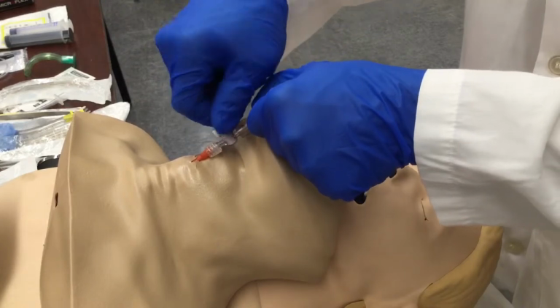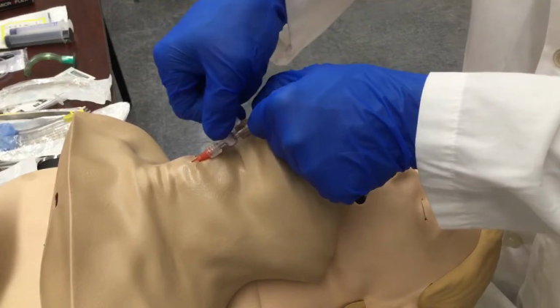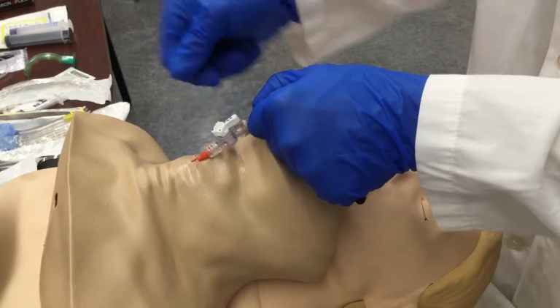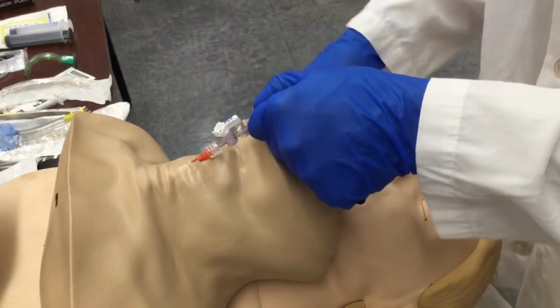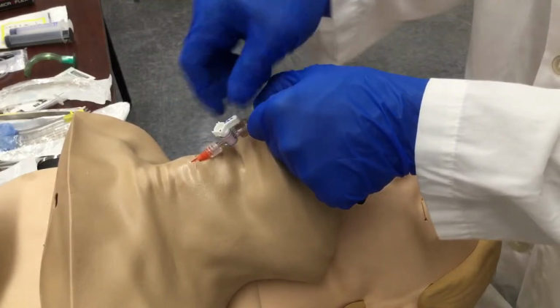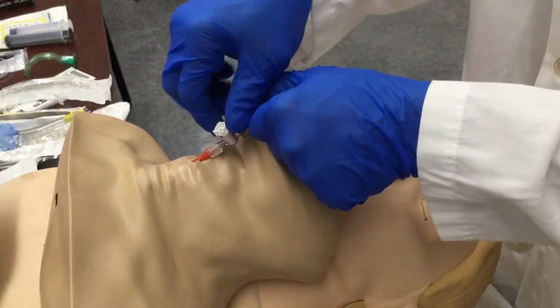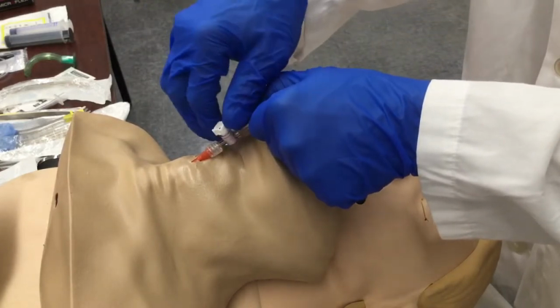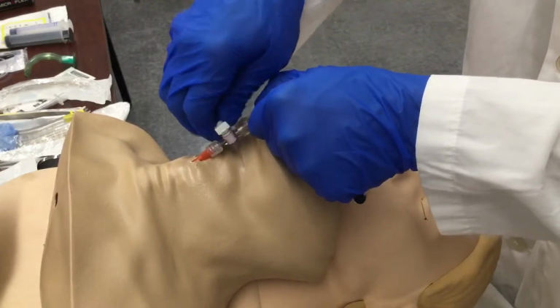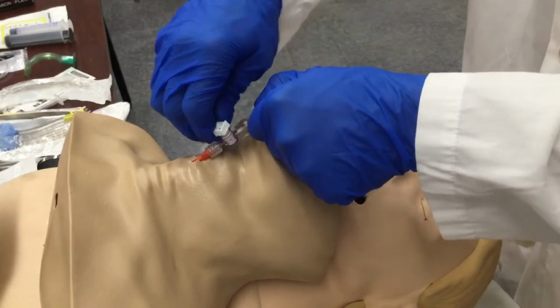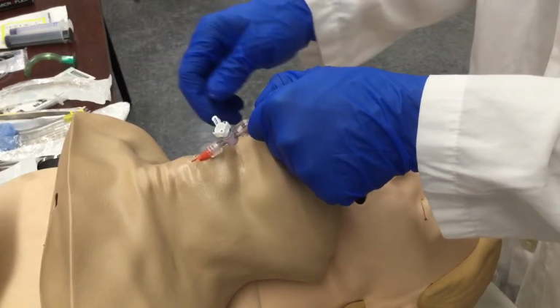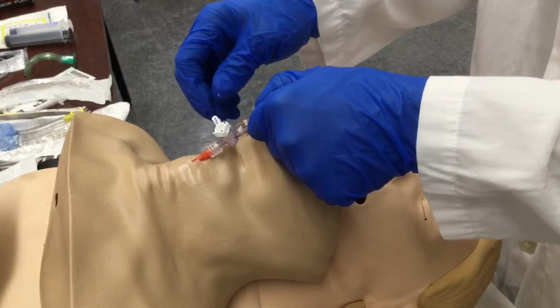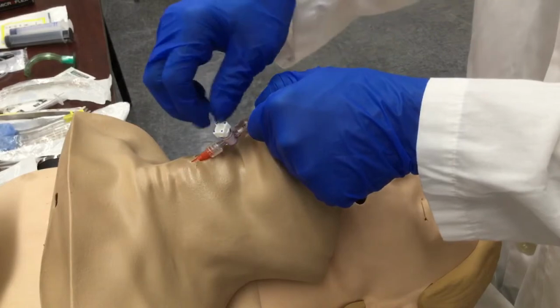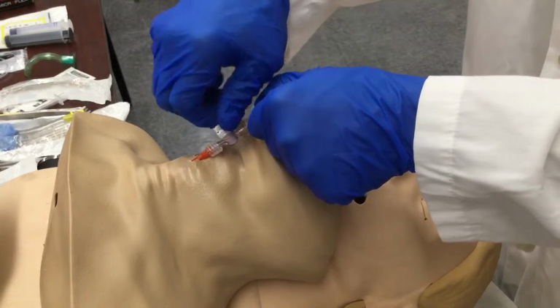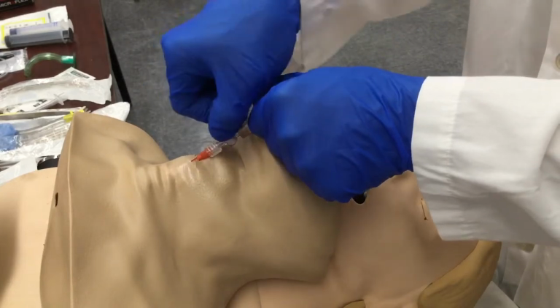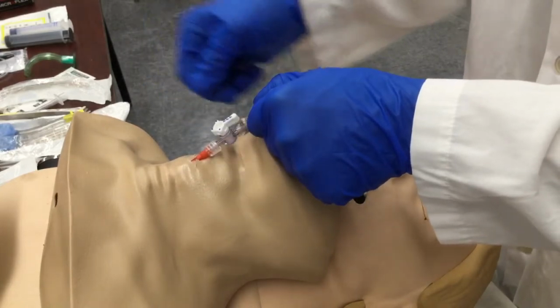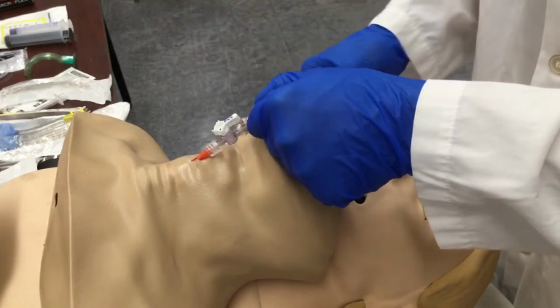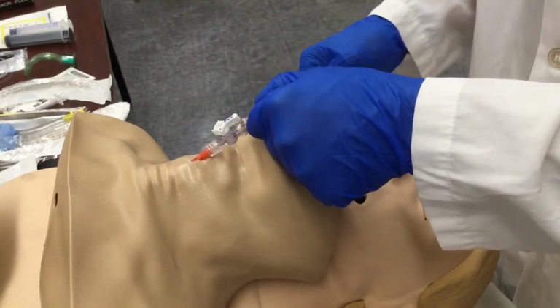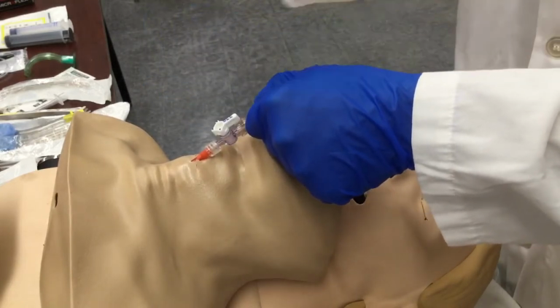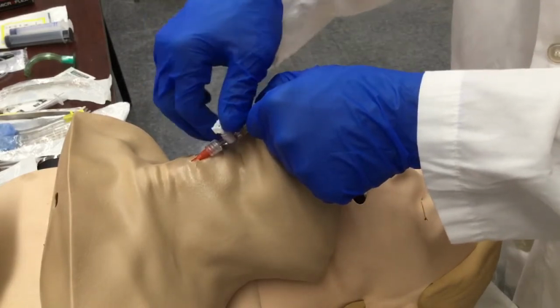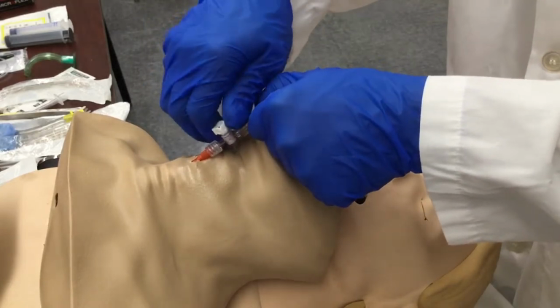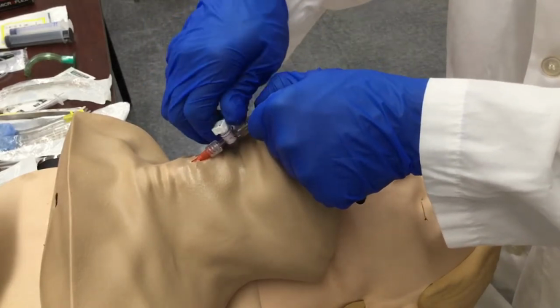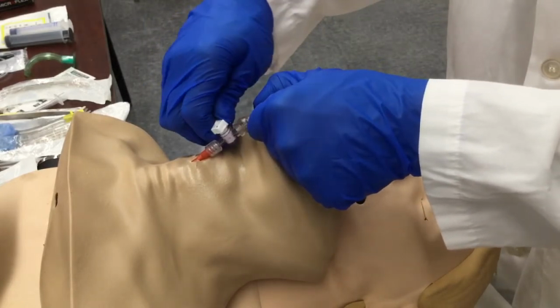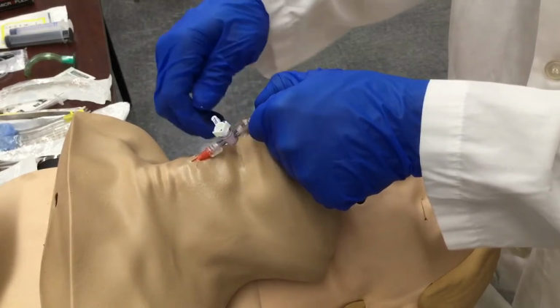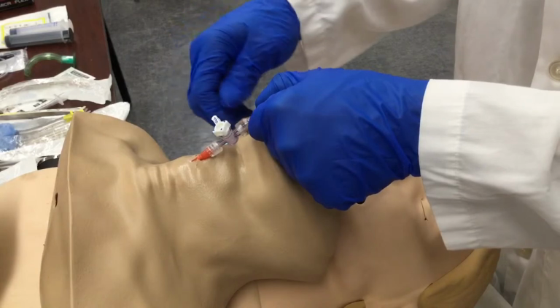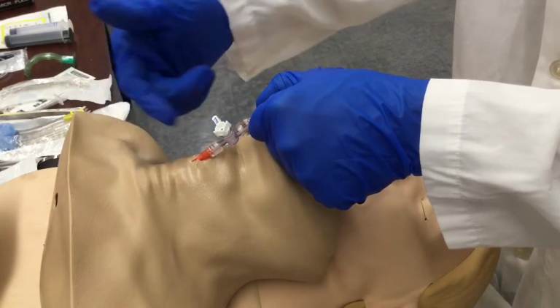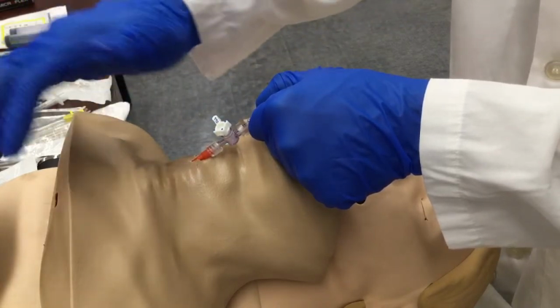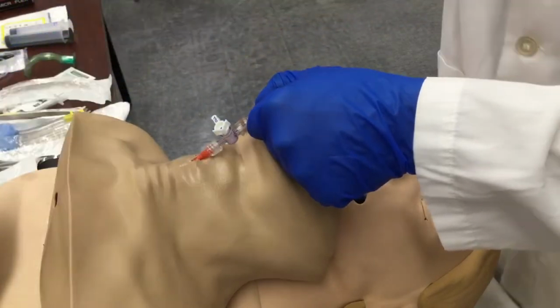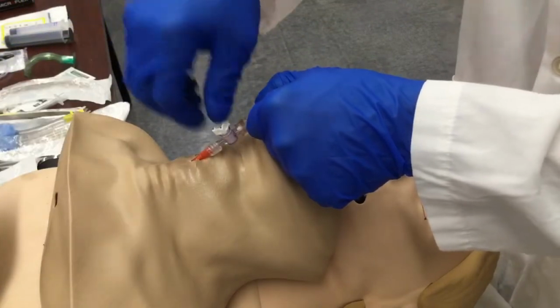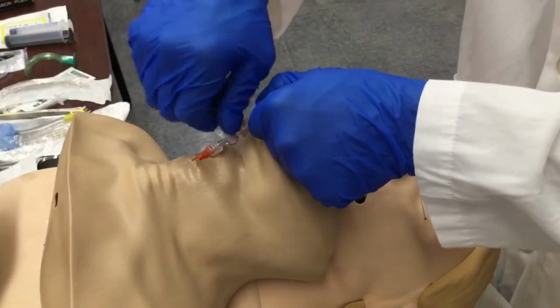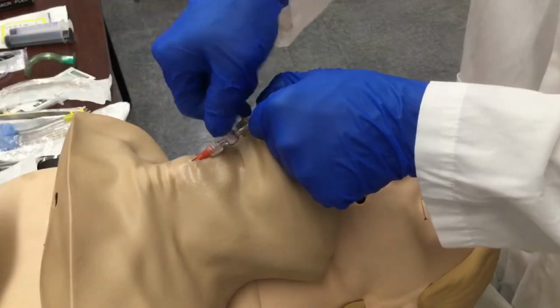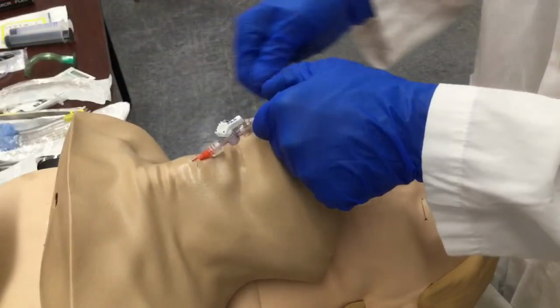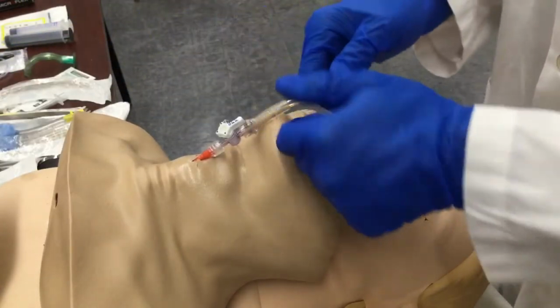Put the luer lock on and now start to see if you get good ventilation: one on for 1001, 1002, 1003 off; 1001 on, 1002, 1003. This is a very short gap treatment — this is not going to allow full inflation of the lungs.